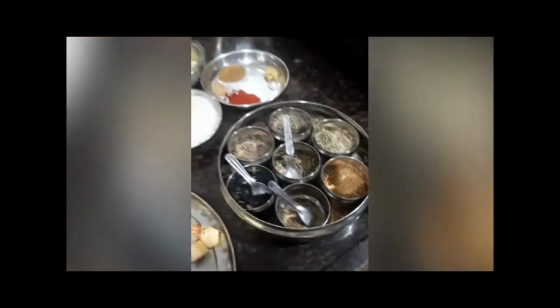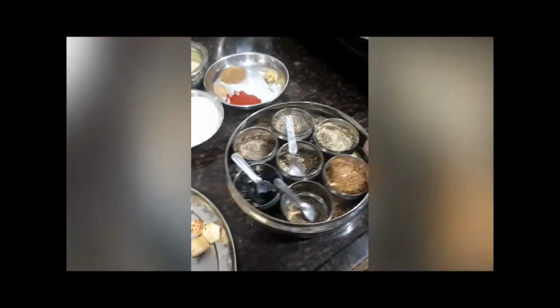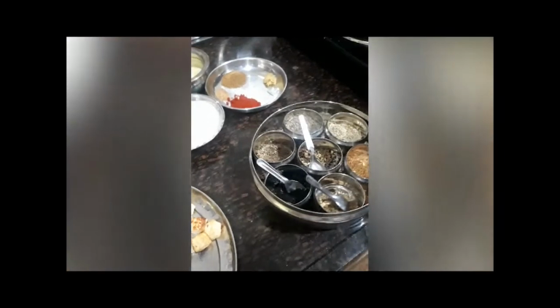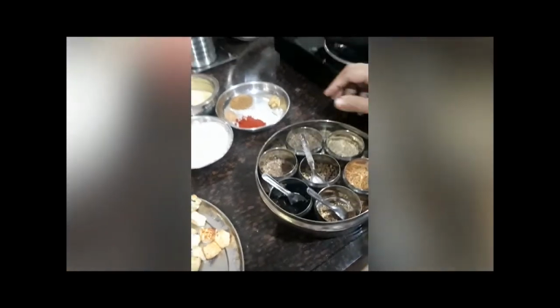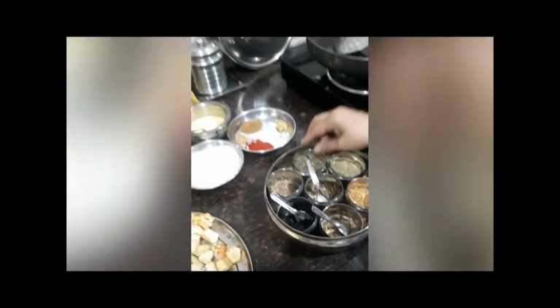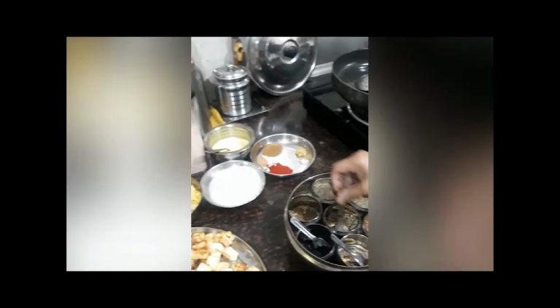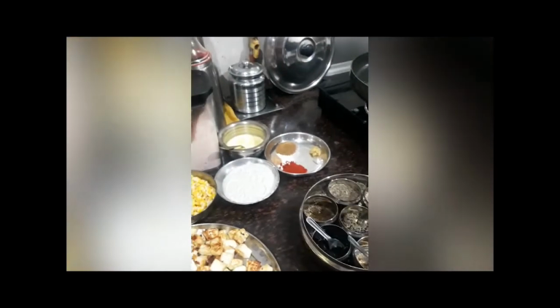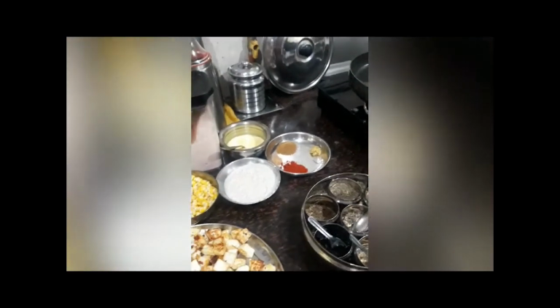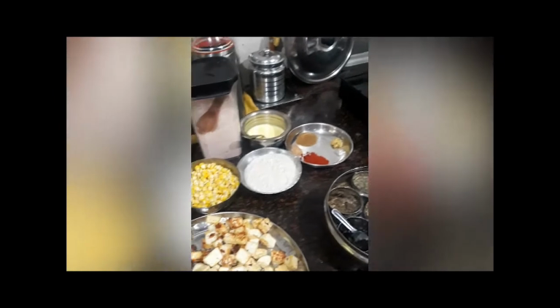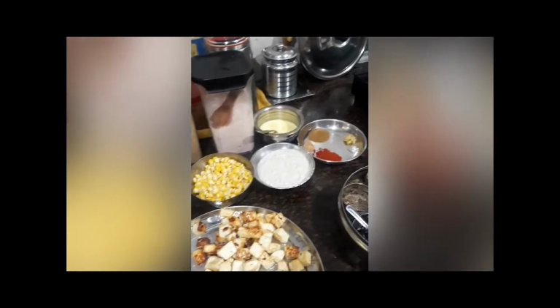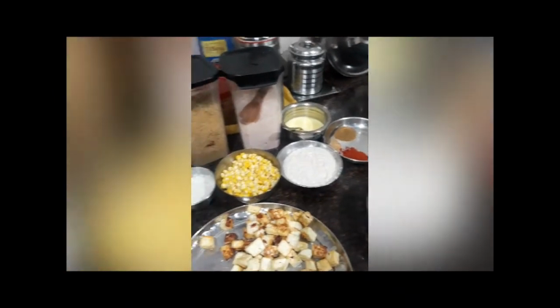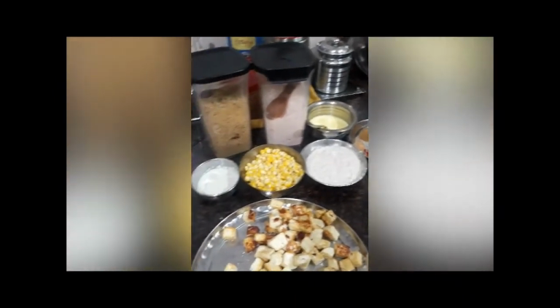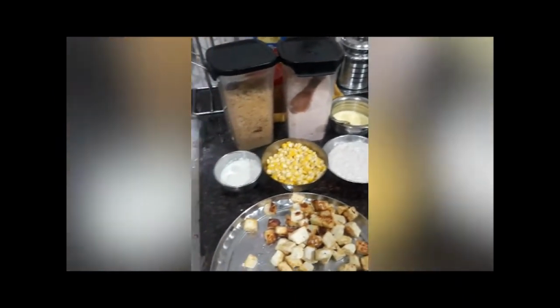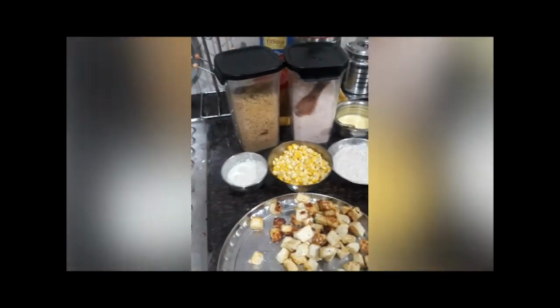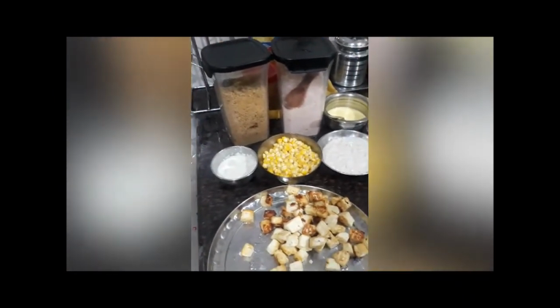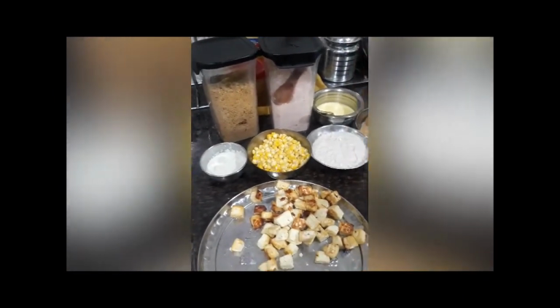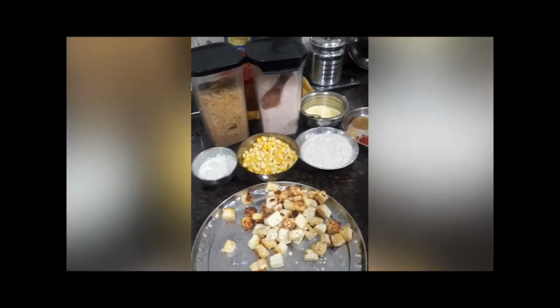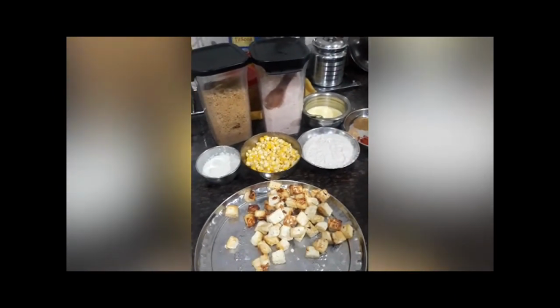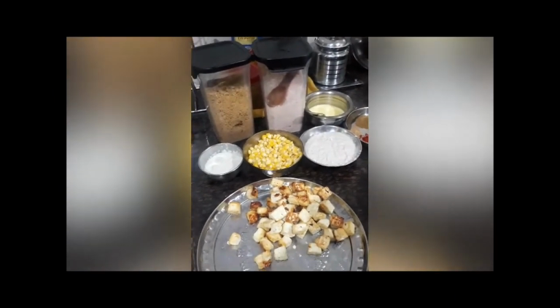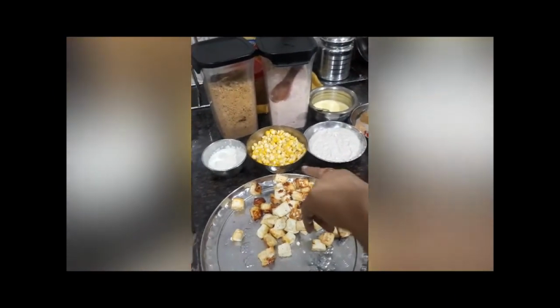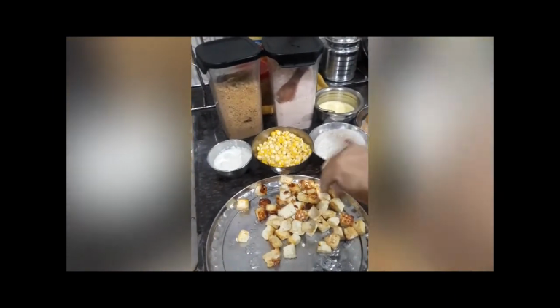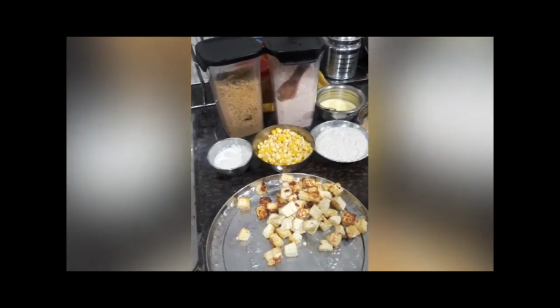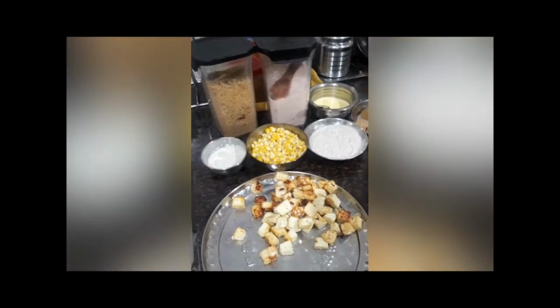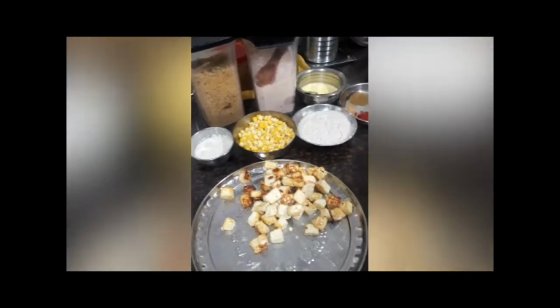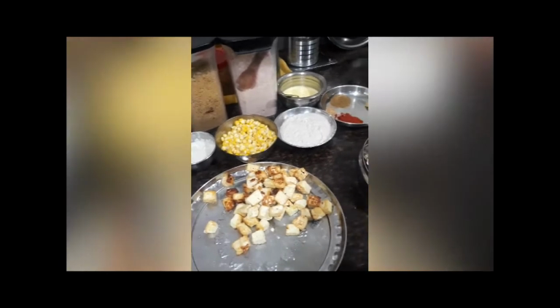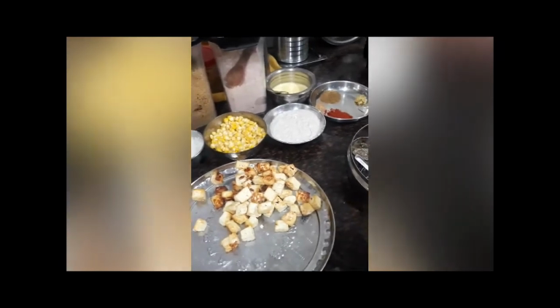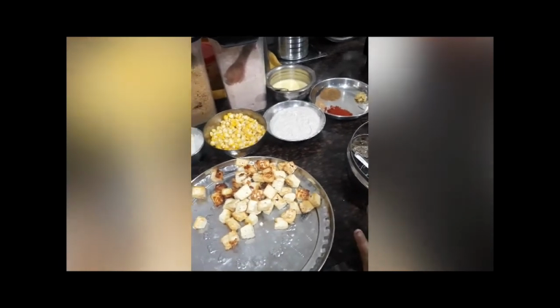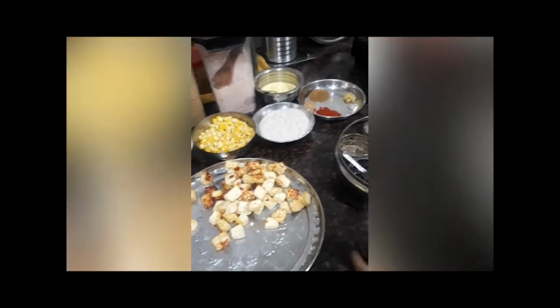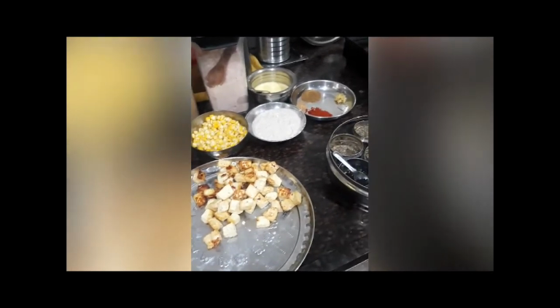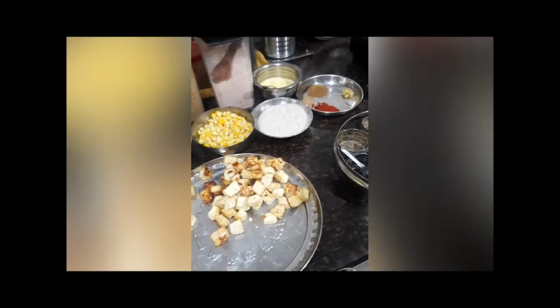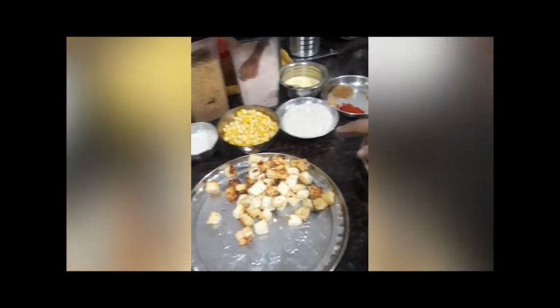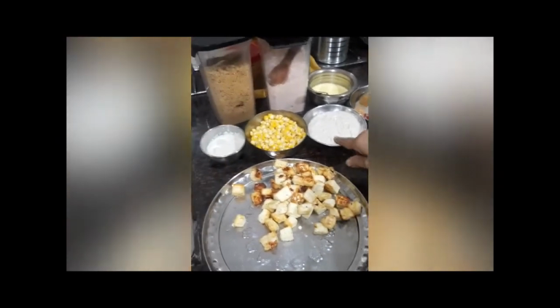Hello everybody, today you can see I have been making paneer with corn and the main ingredient will be til.